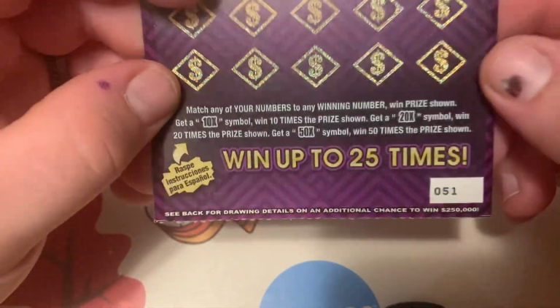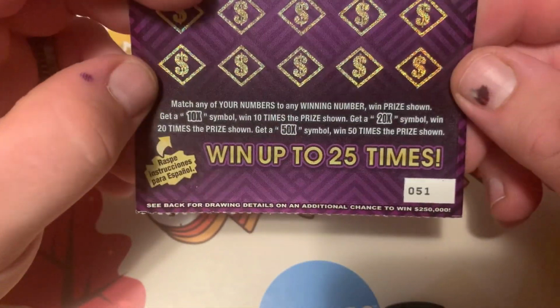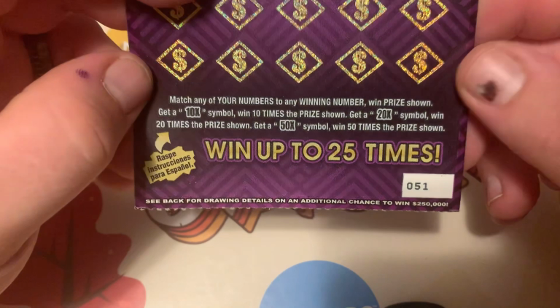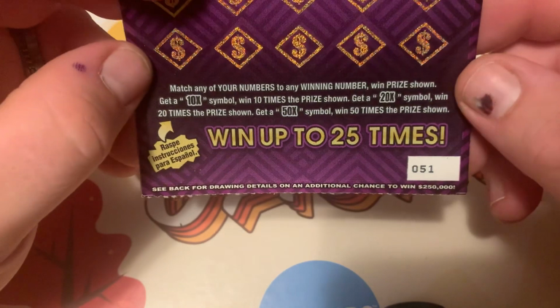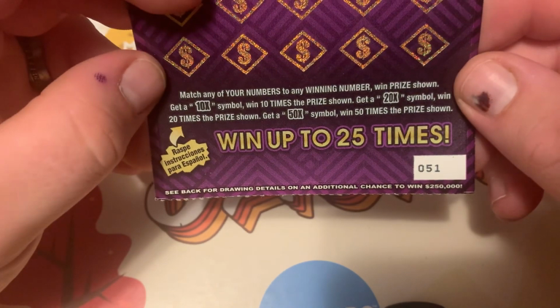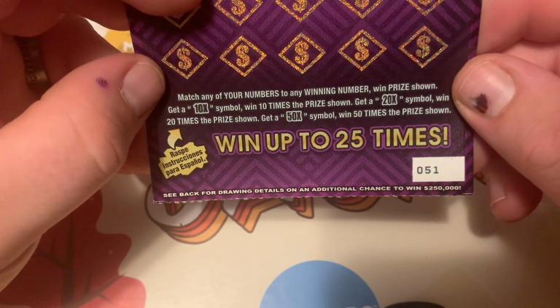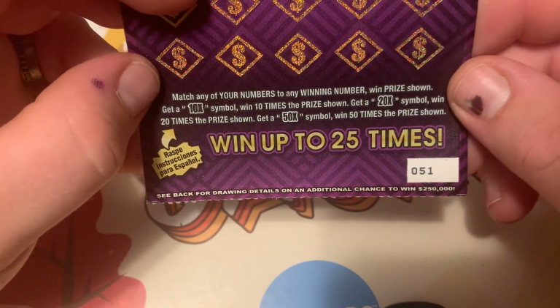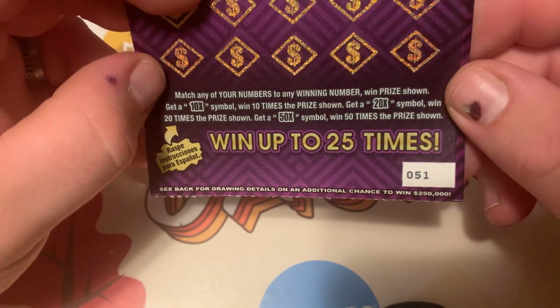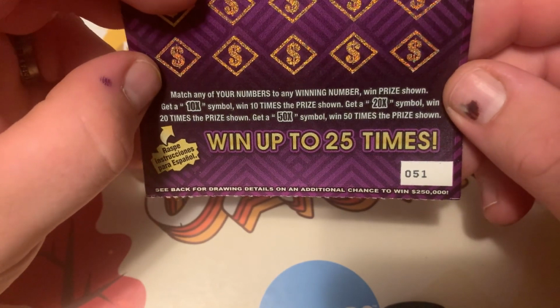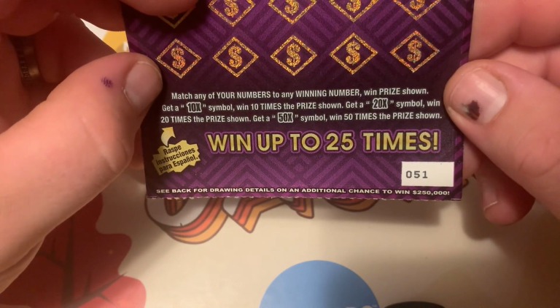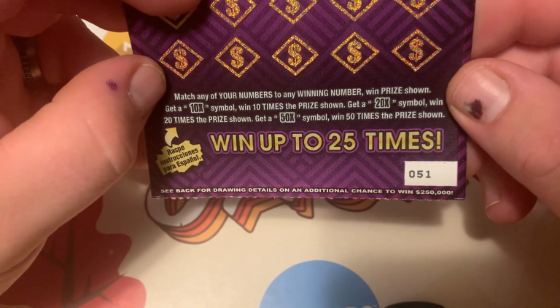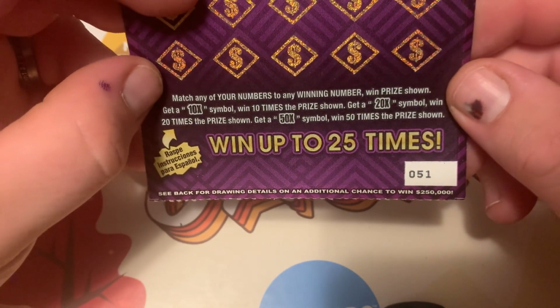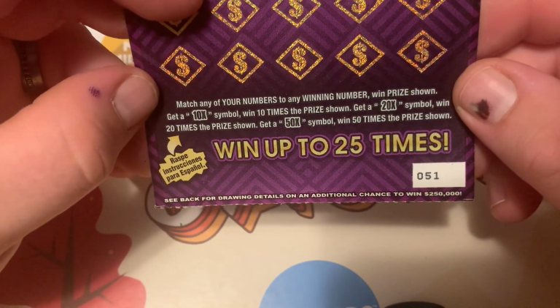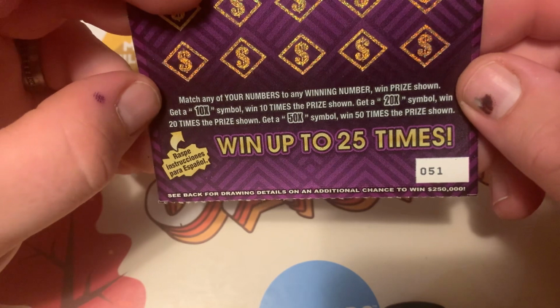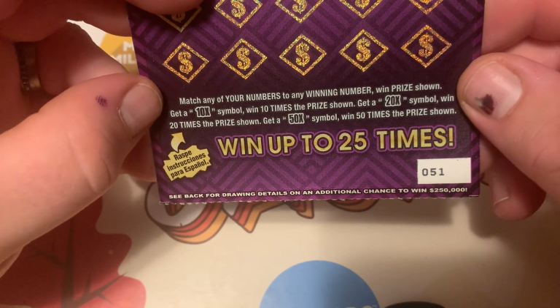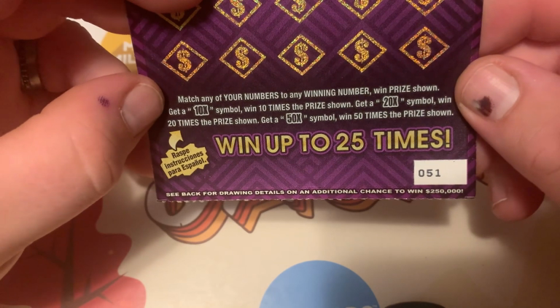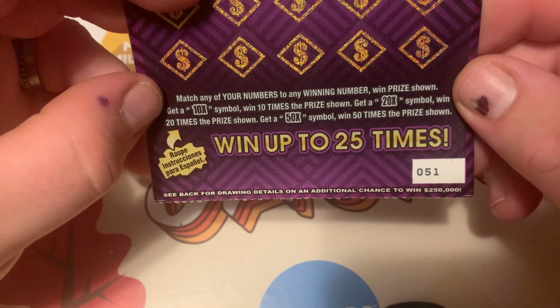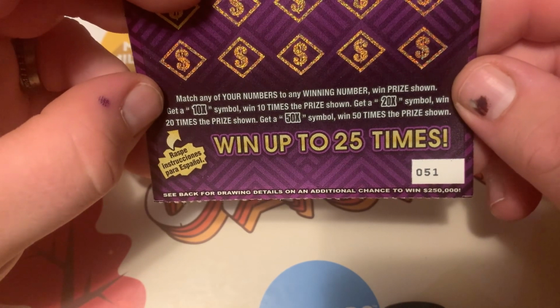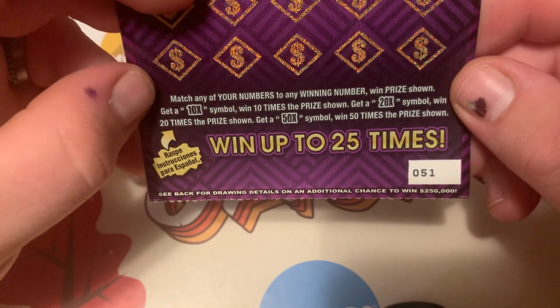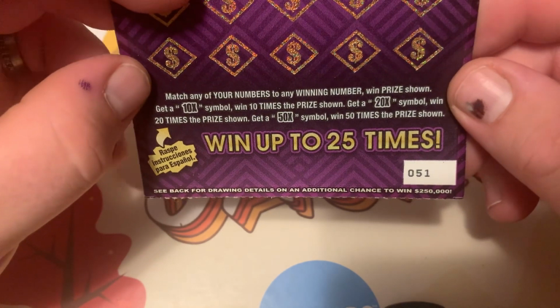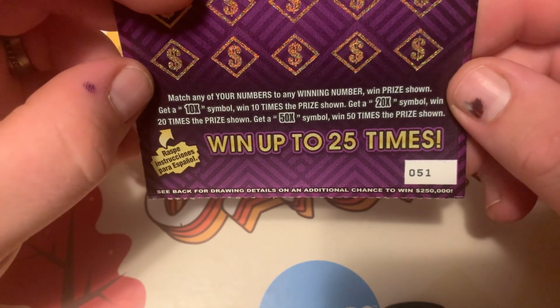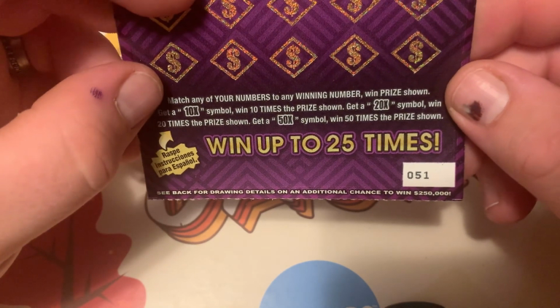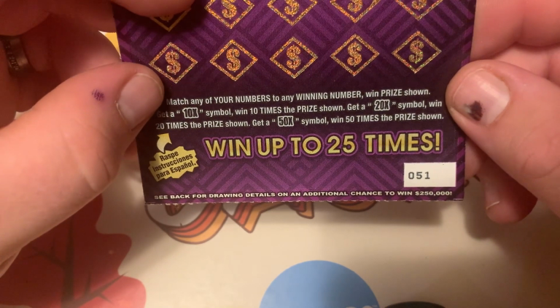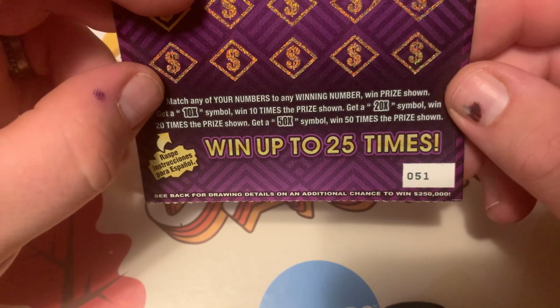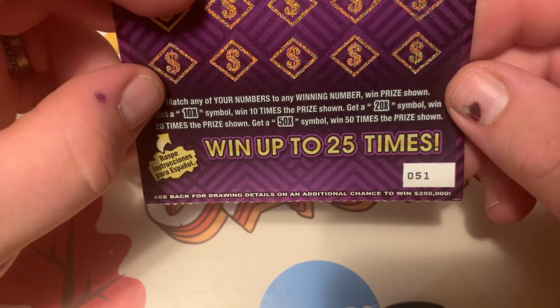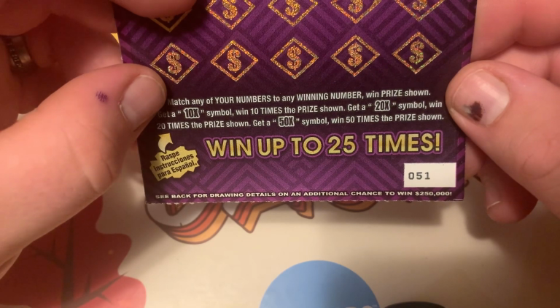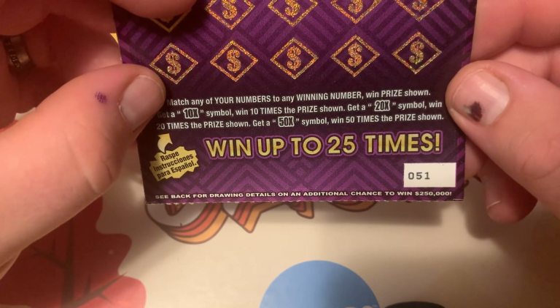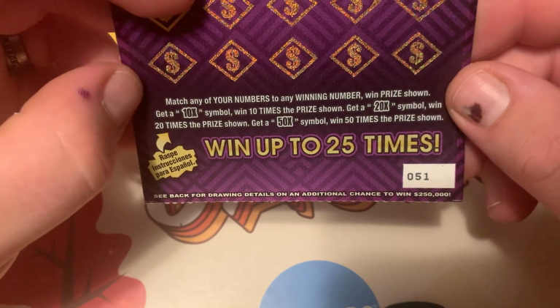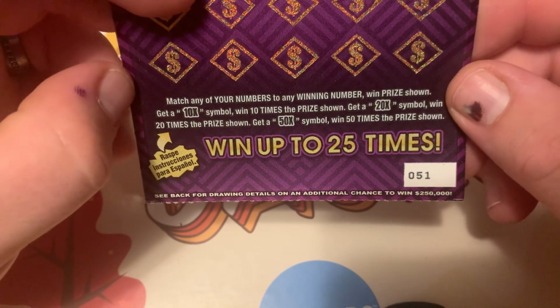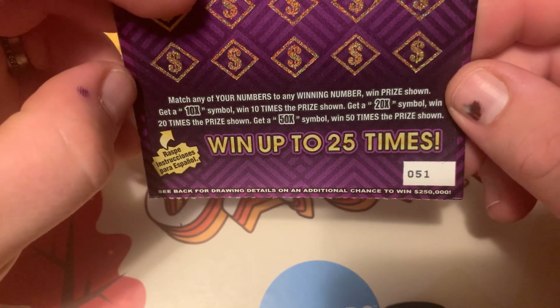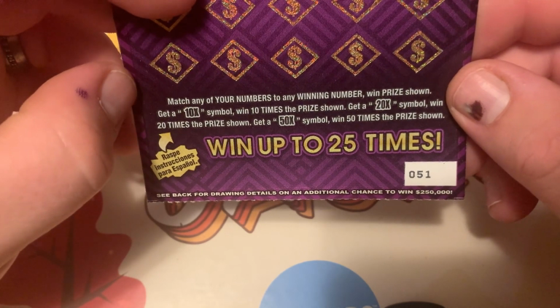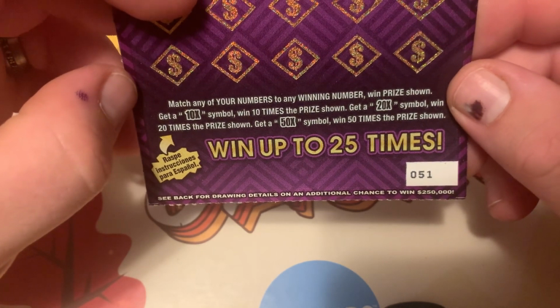The rules for this ticket are matching your numbers to any winning number, and you win the prize shown. Get a 10 times, 20 times, or 50 times symbol and you win that amount times that prize.